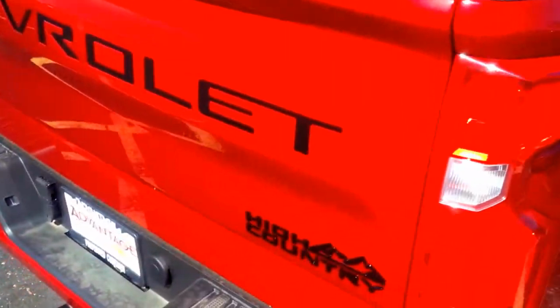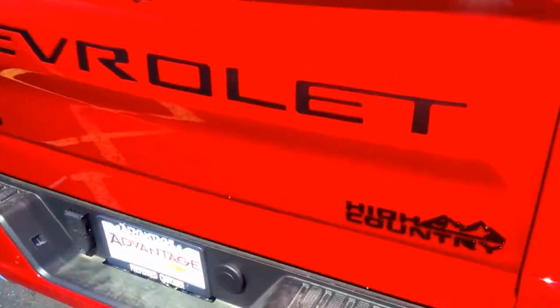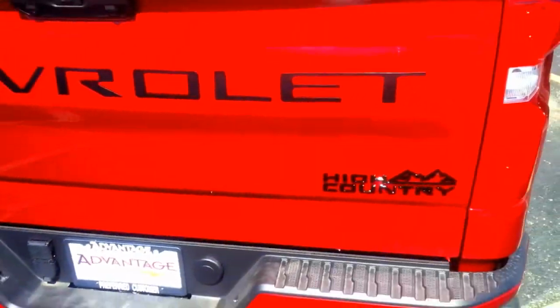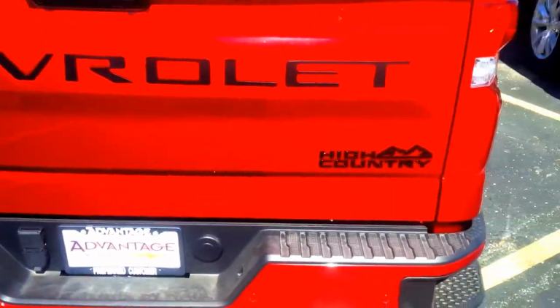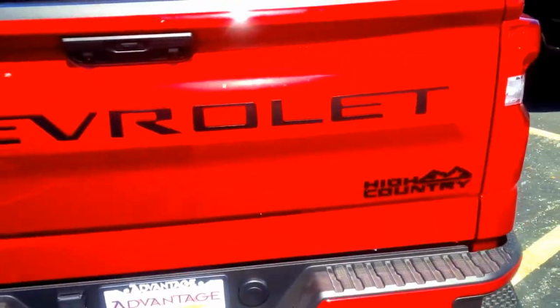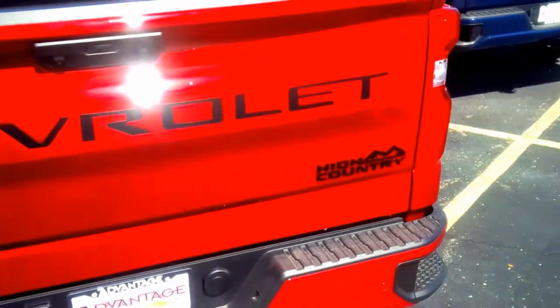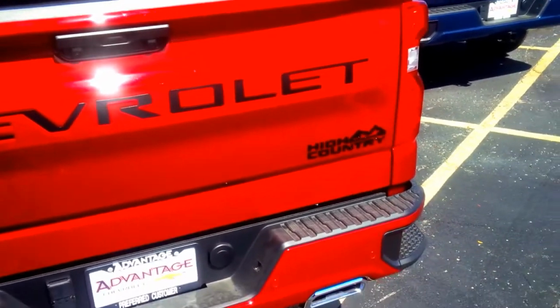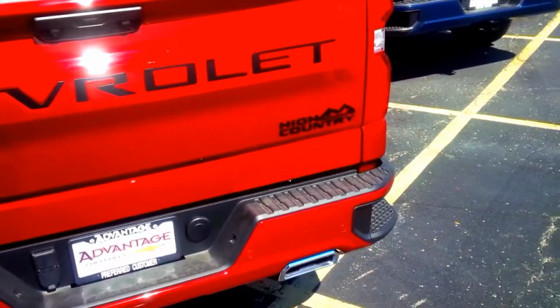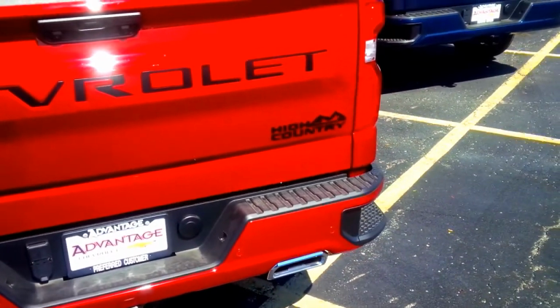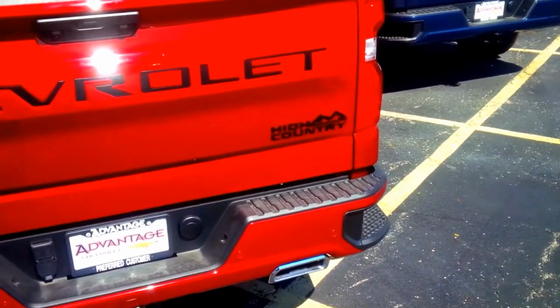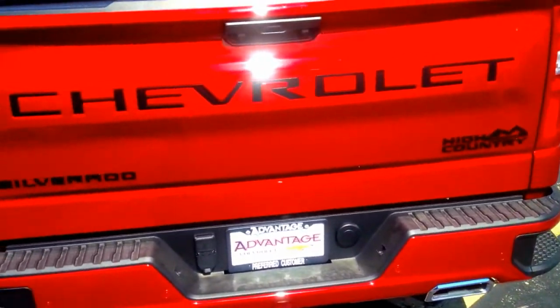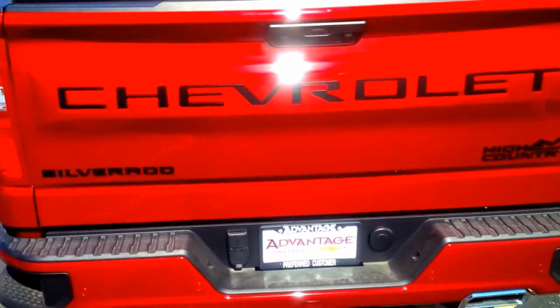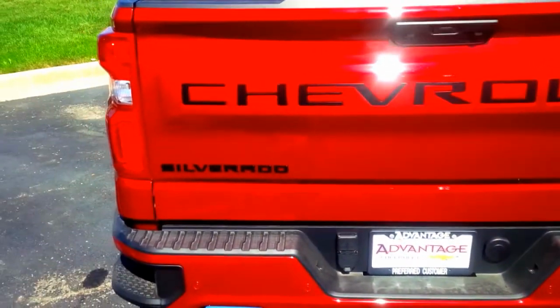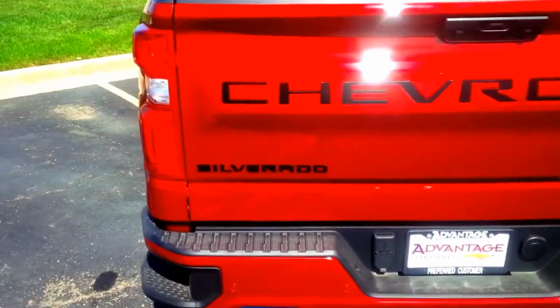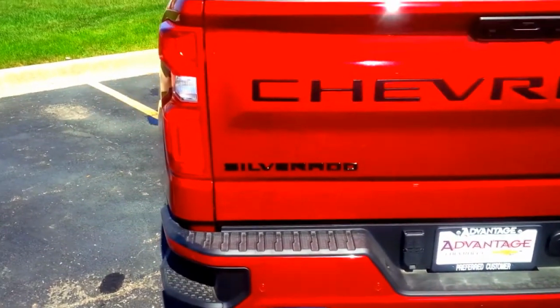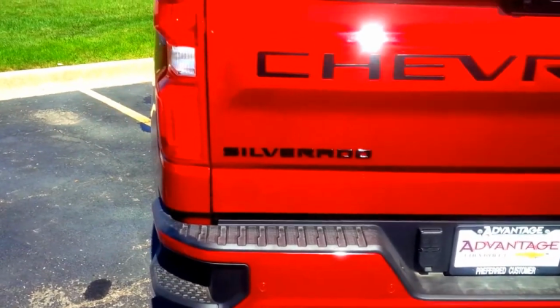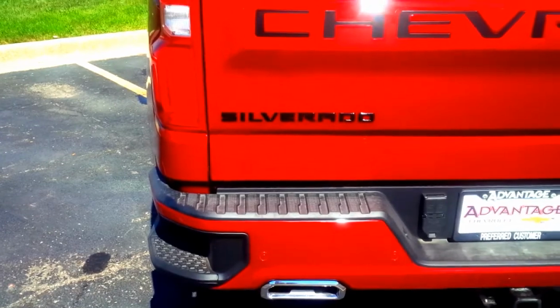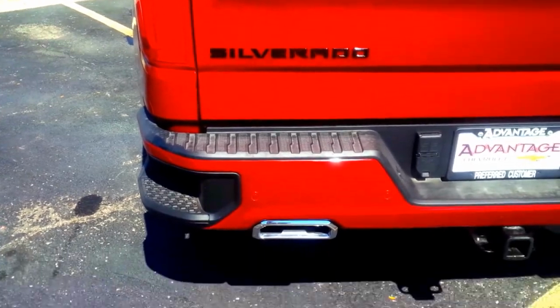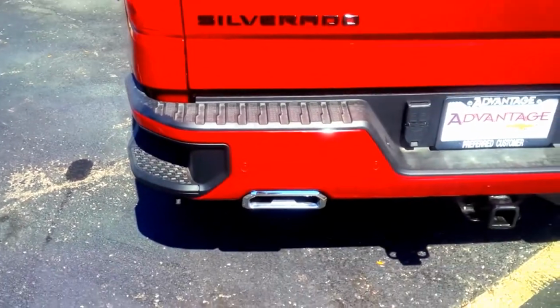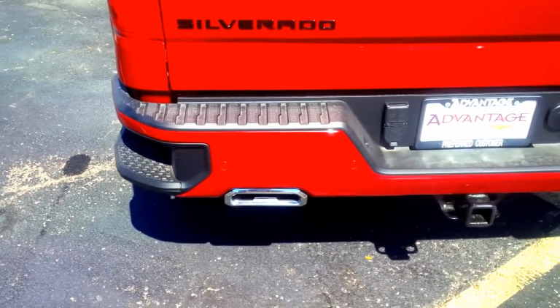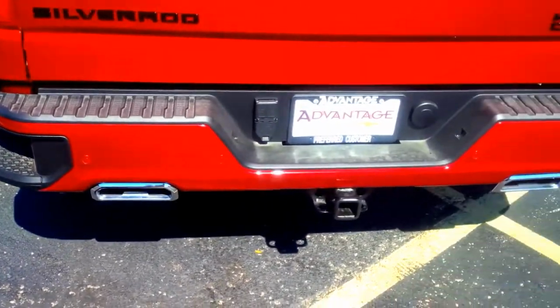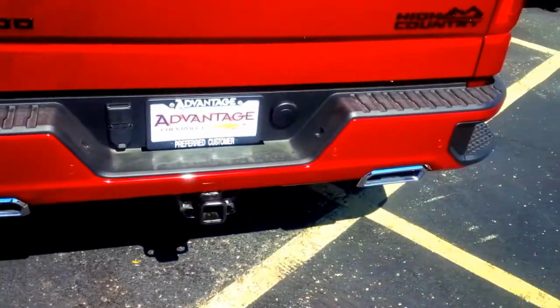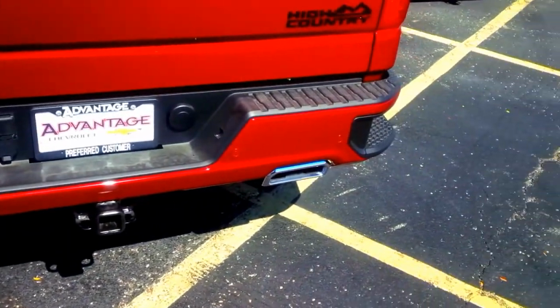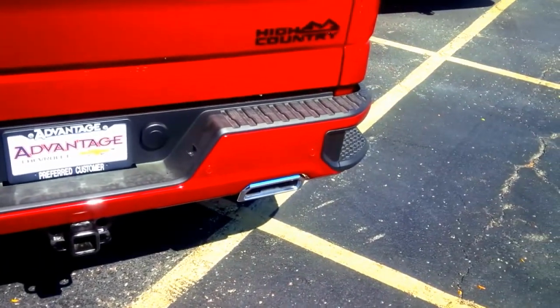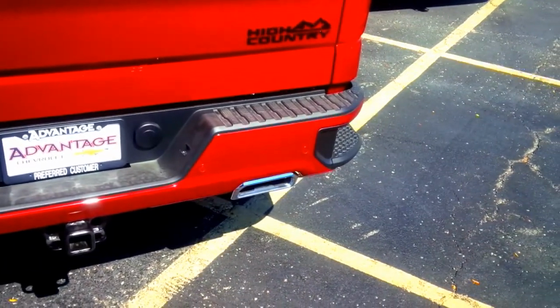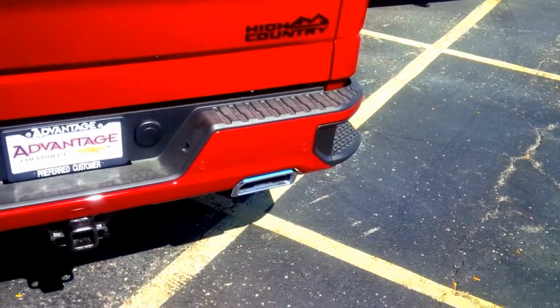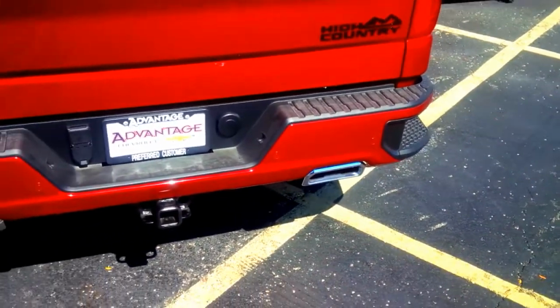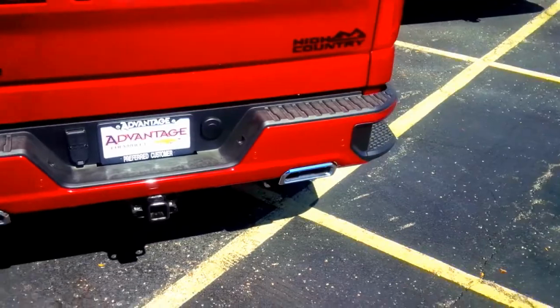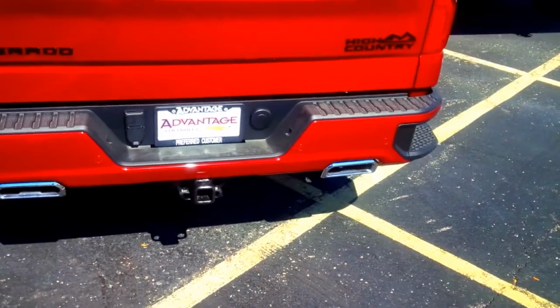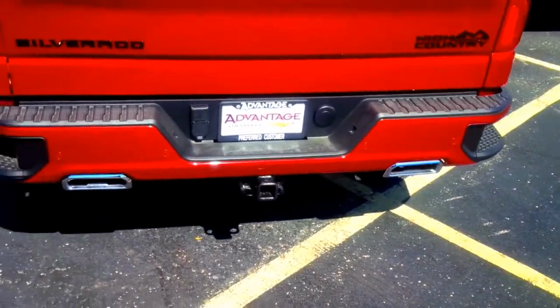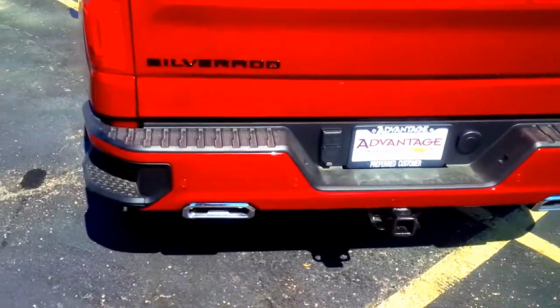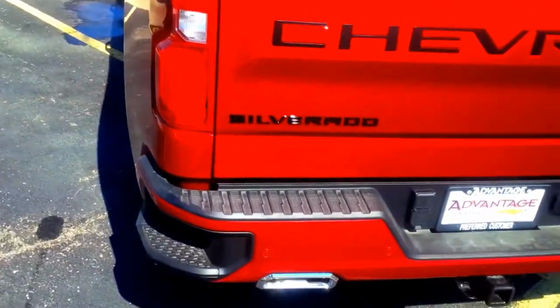This has the dark essentials package, so the High Country logos are blacked out, the Chevrolet logo is blacked out, and the Silverado logo is blacked out. They don't even chrome out the back, which is nice — it's all body color with a dual-tip chrome exhaust.